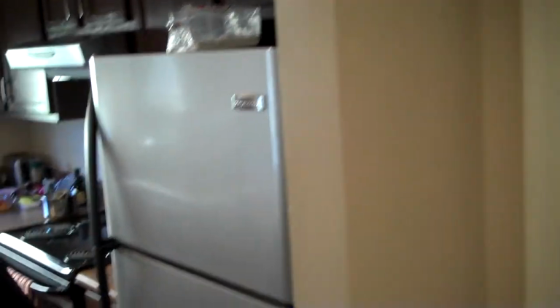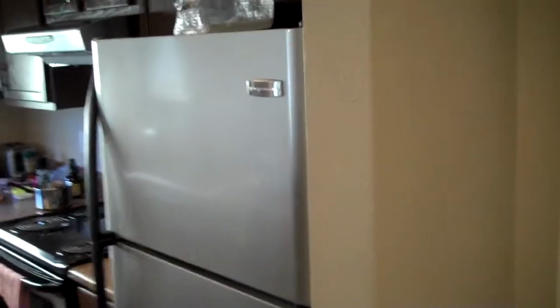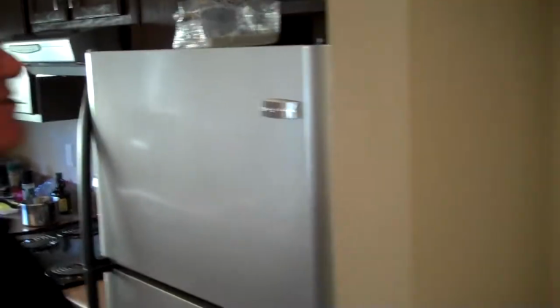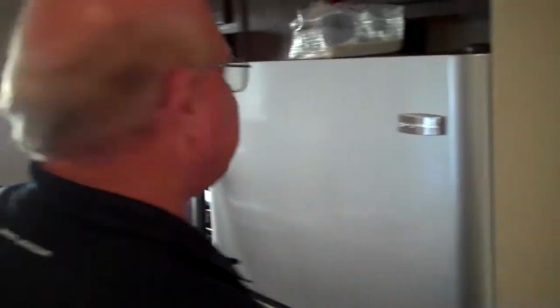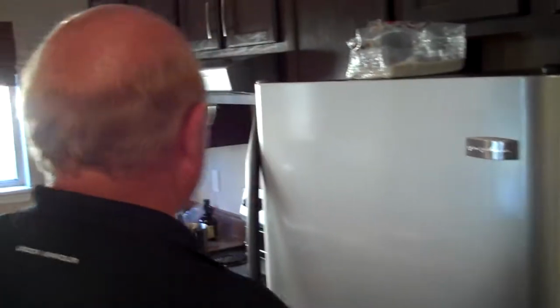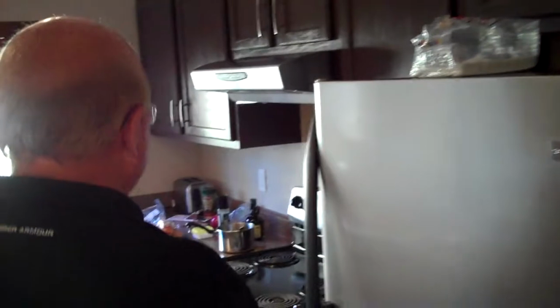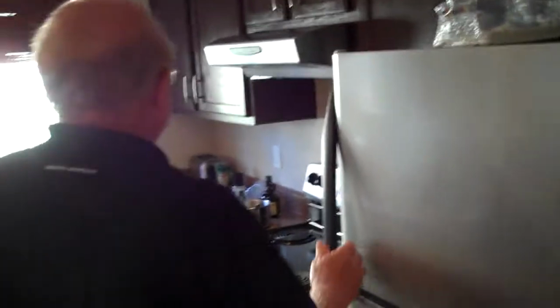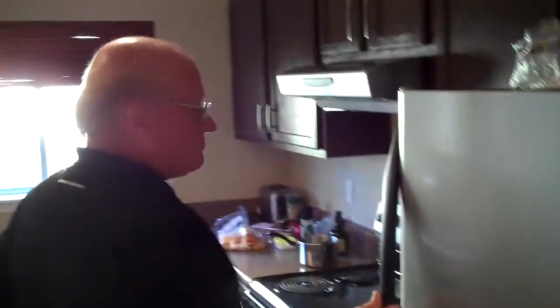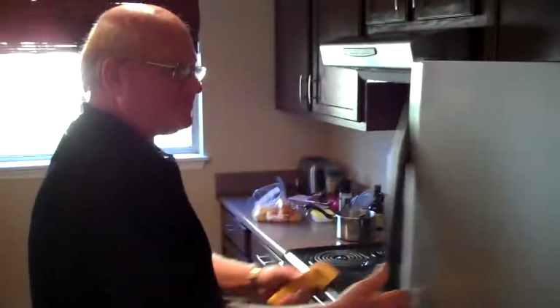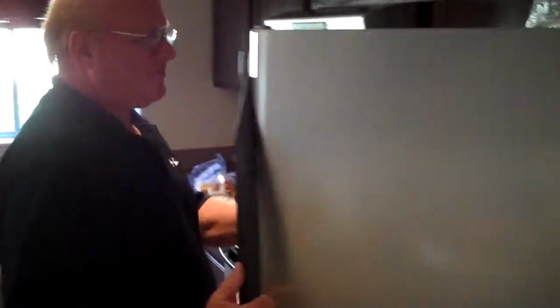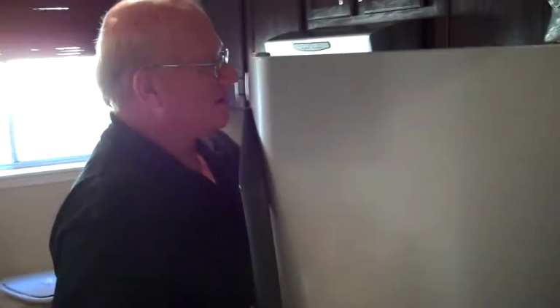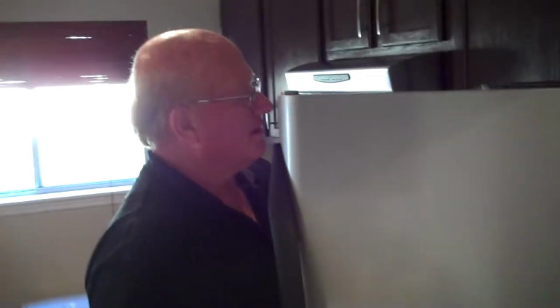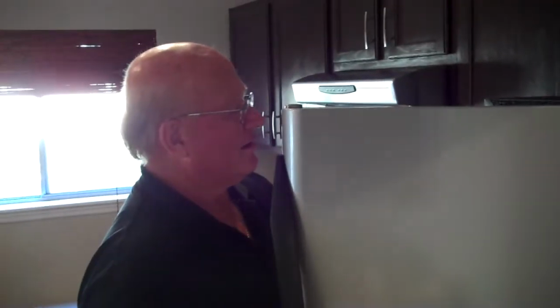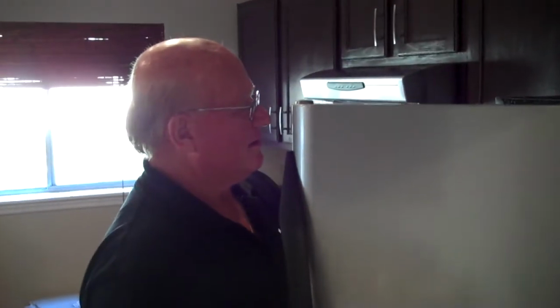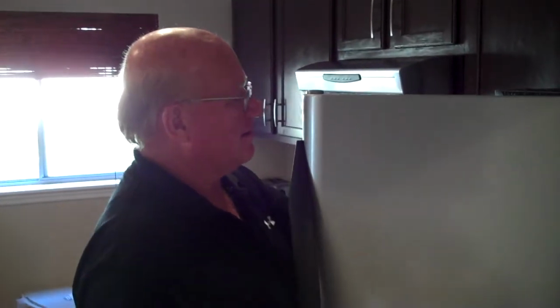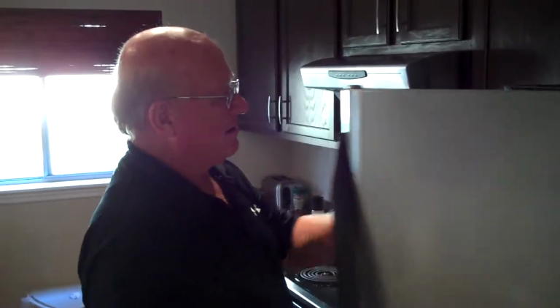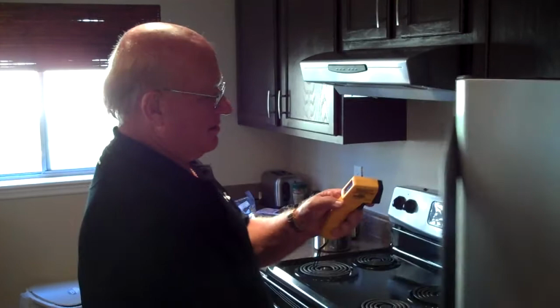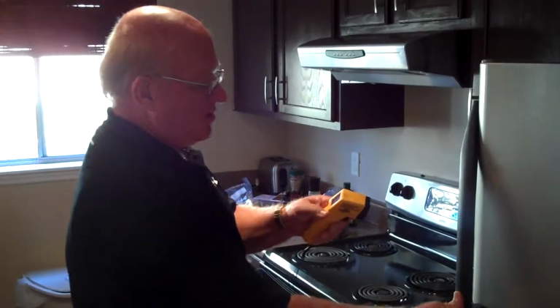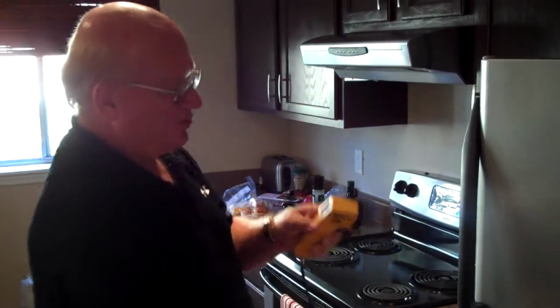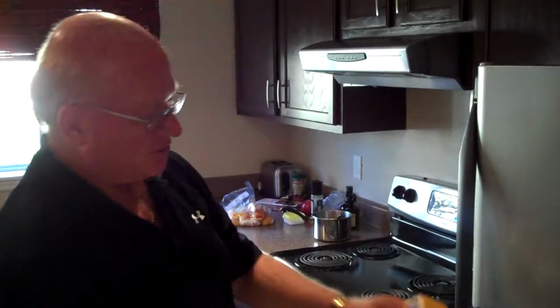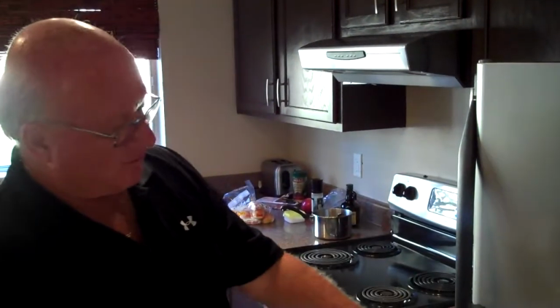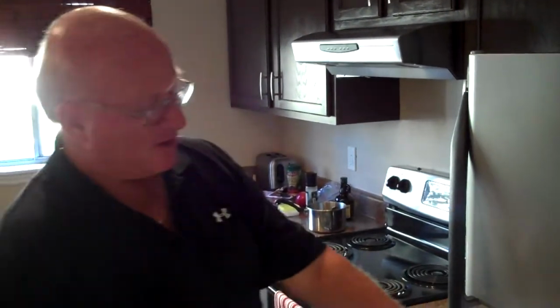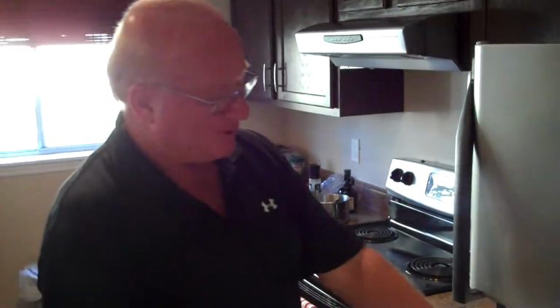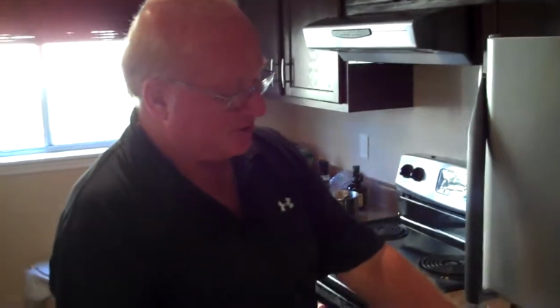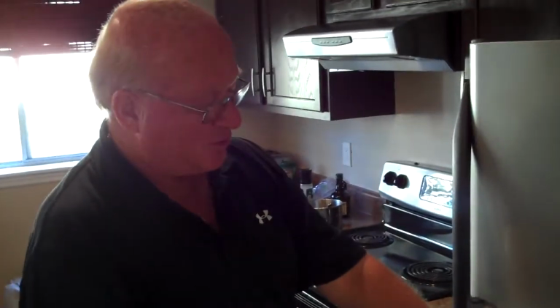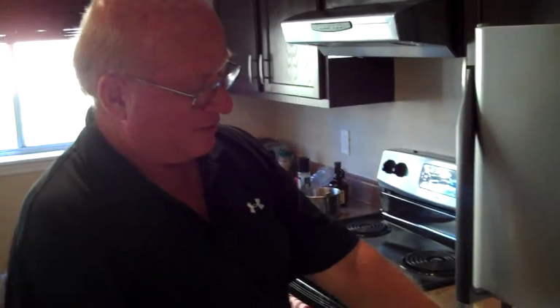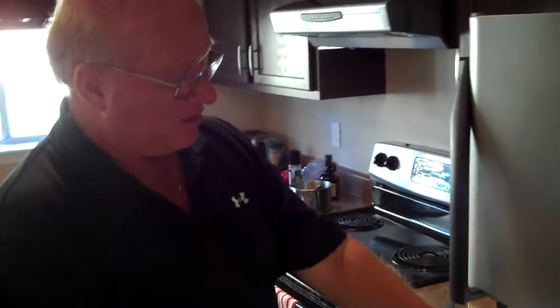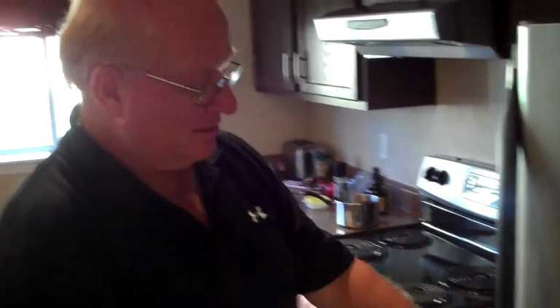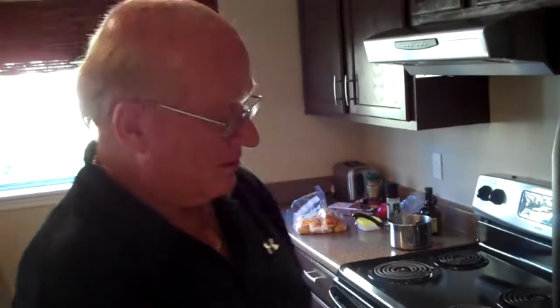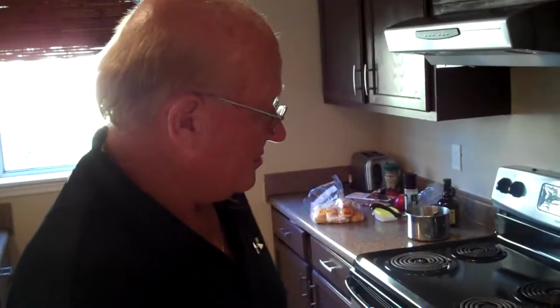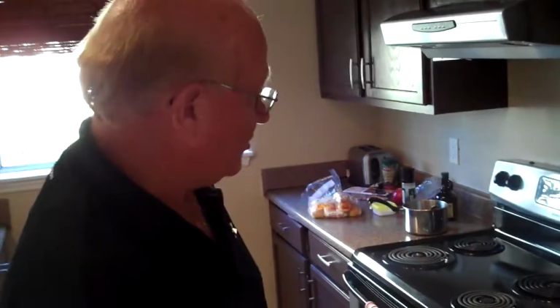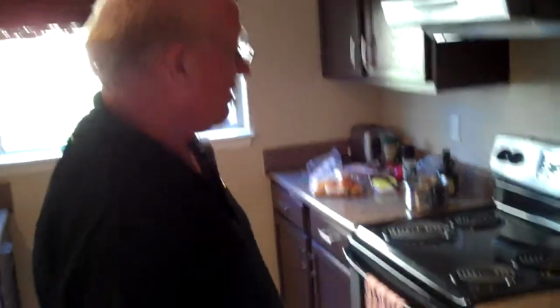We'll go in the kitchen here. We'll go ahead and pull temperatures on the refrigerator and the freezer to make sure those are working properly, which they are.